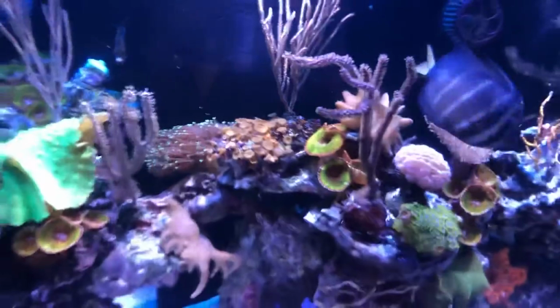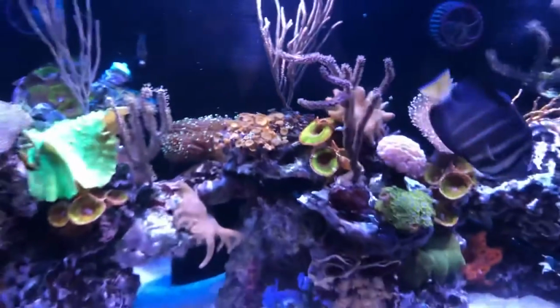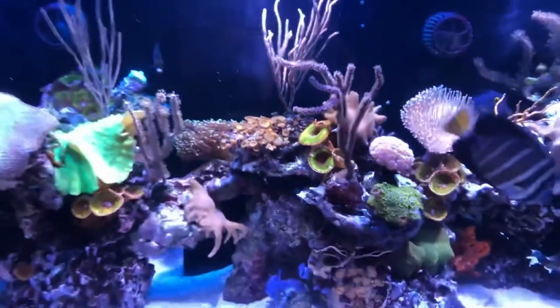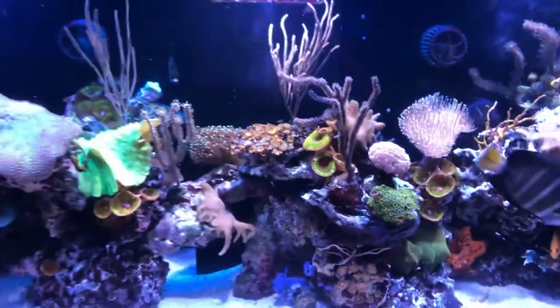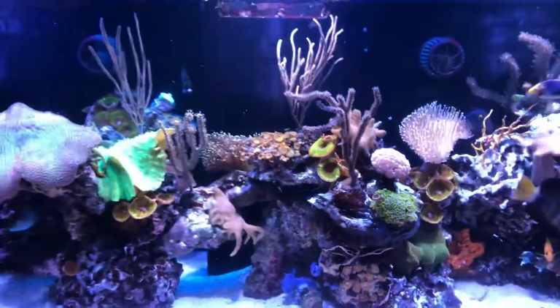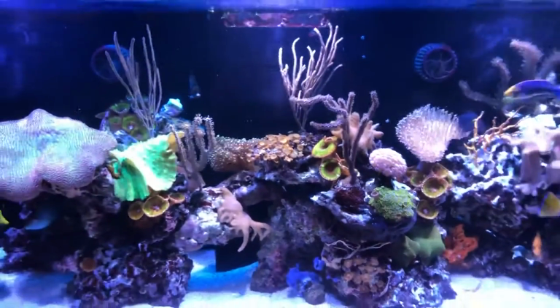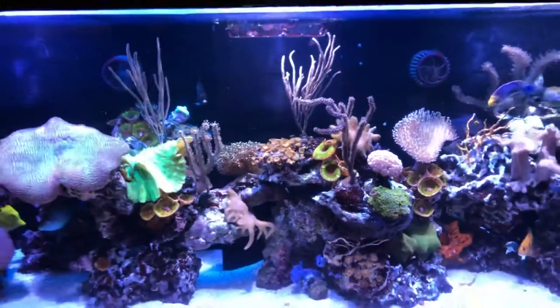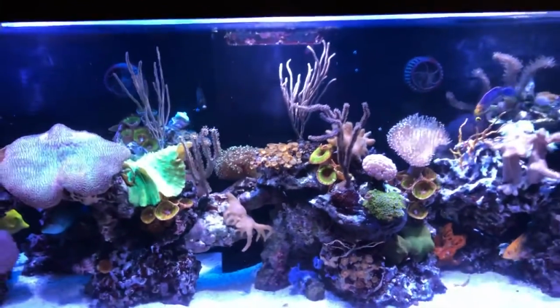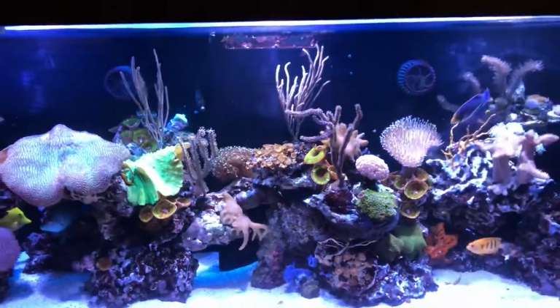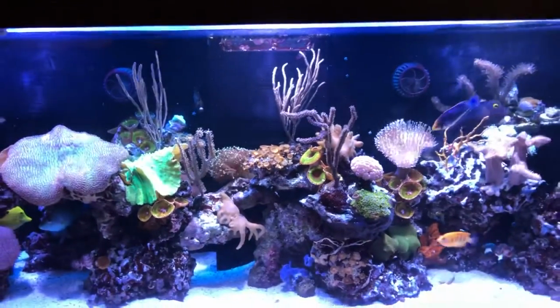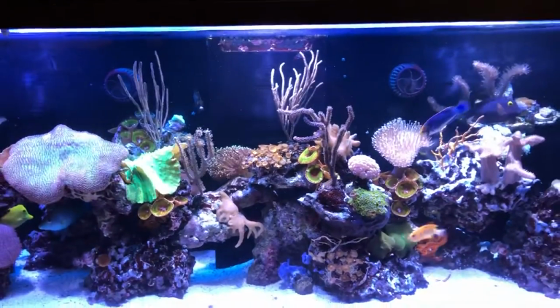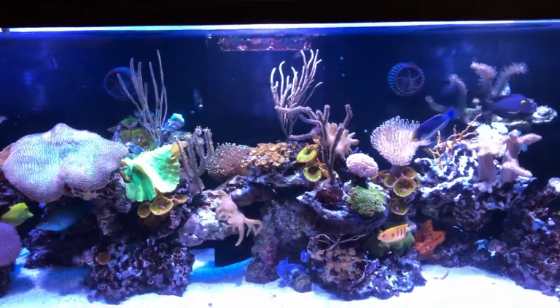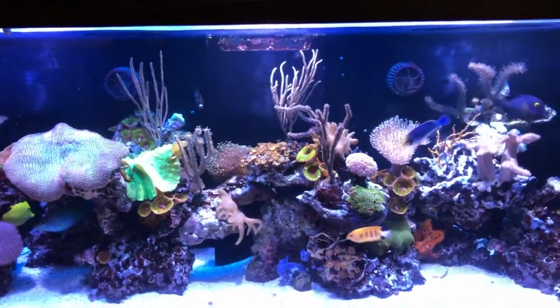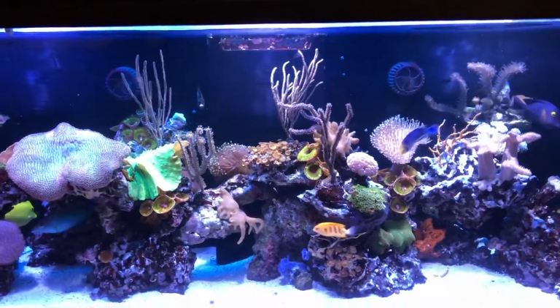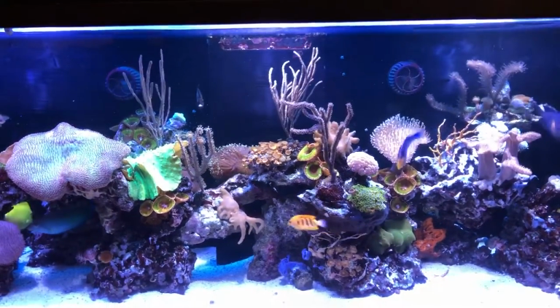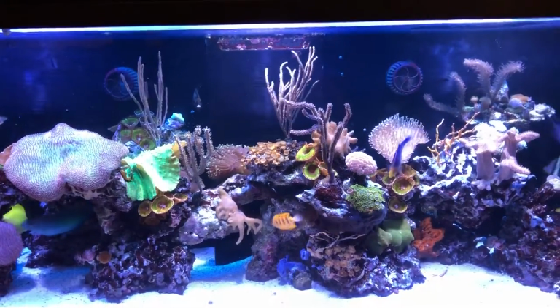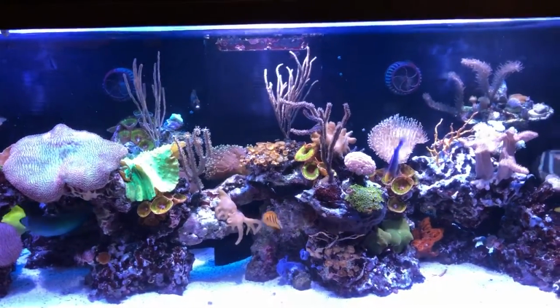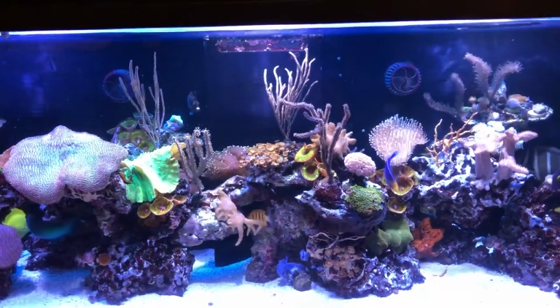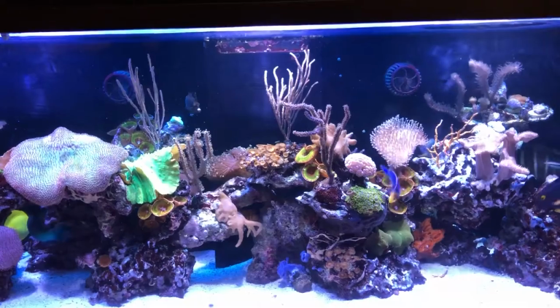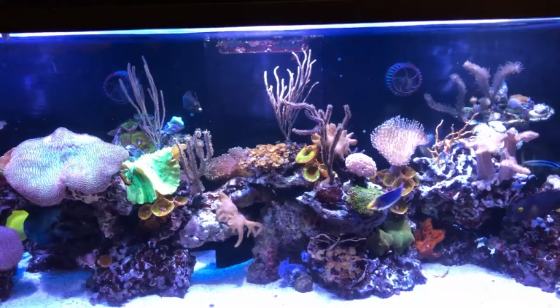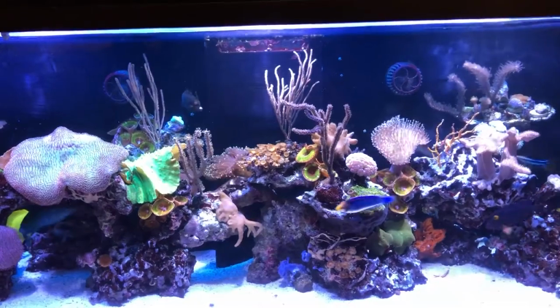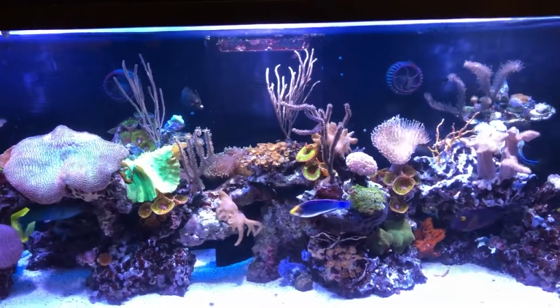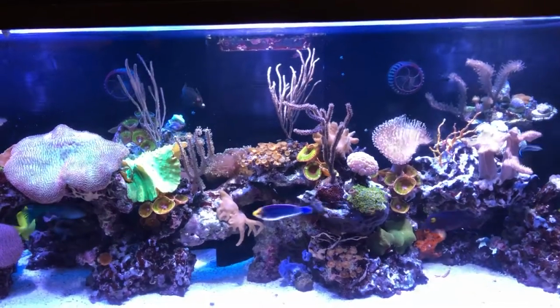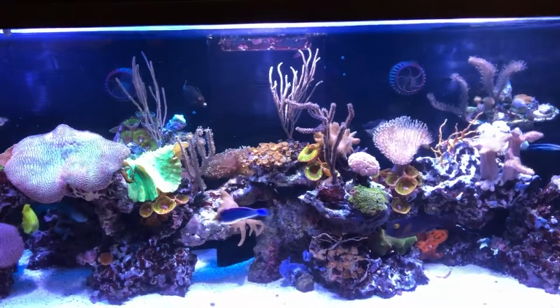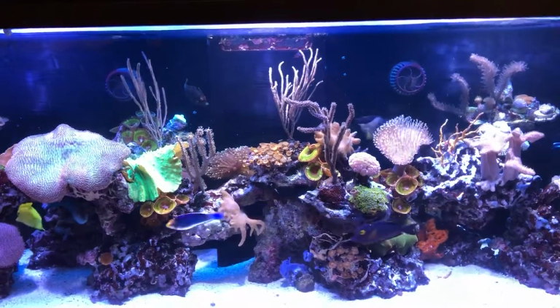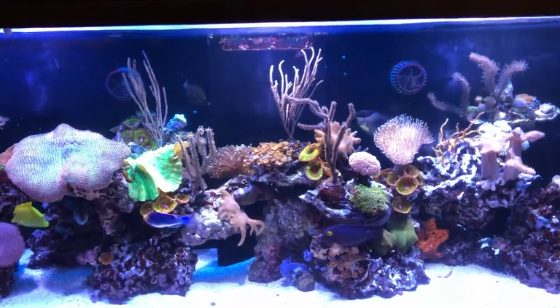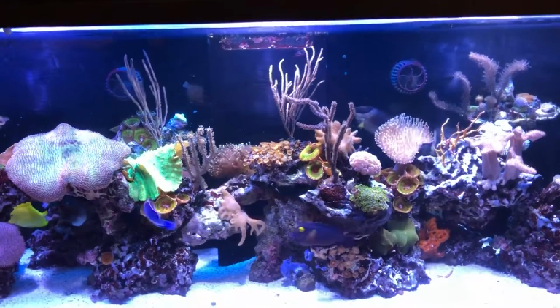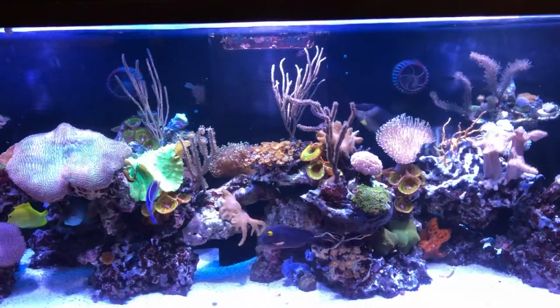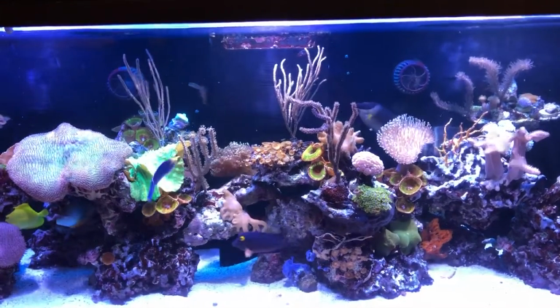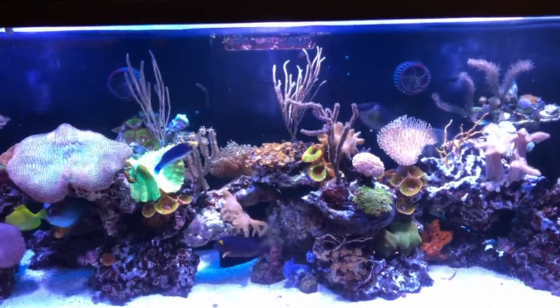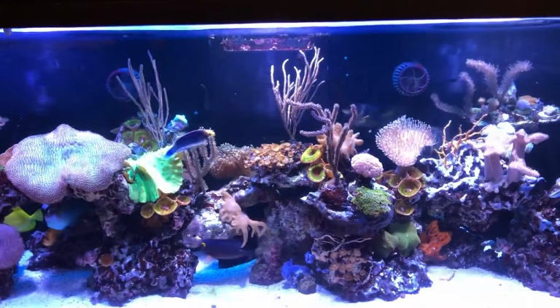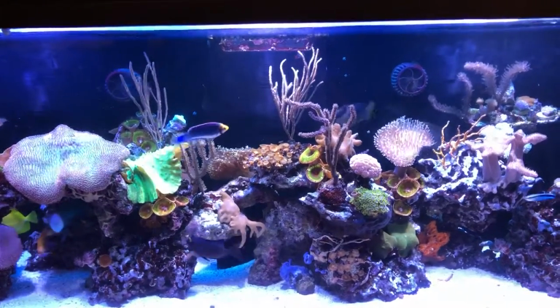And that's my reef tank. I hope you like it everybody — keep your hands in the tank!